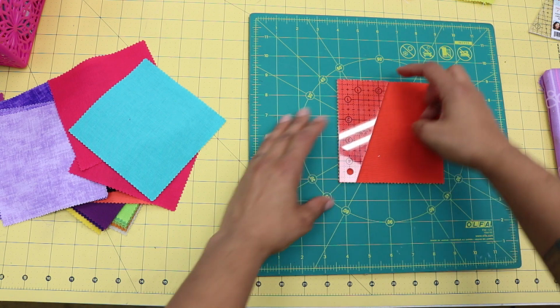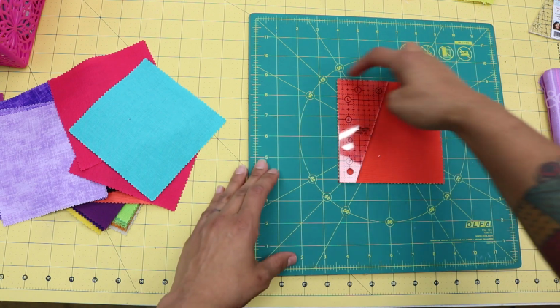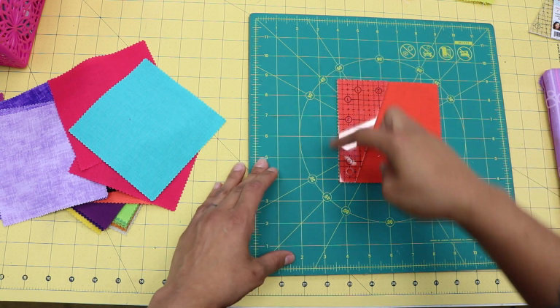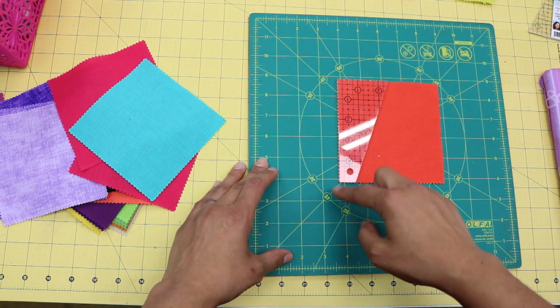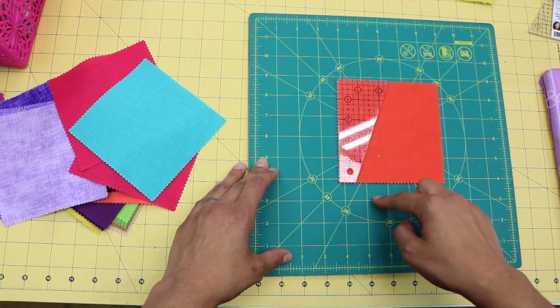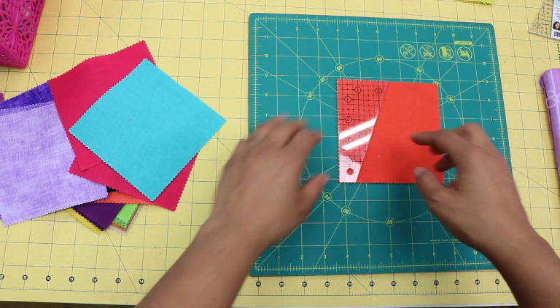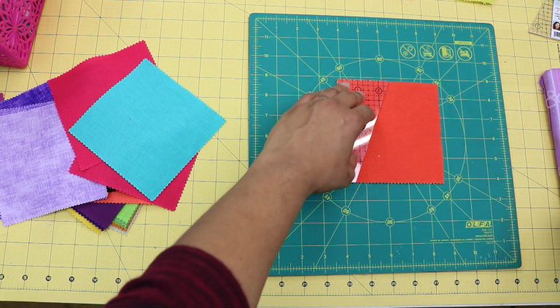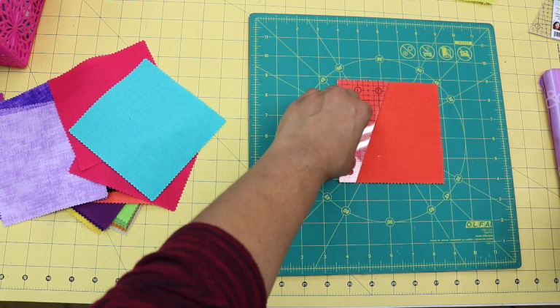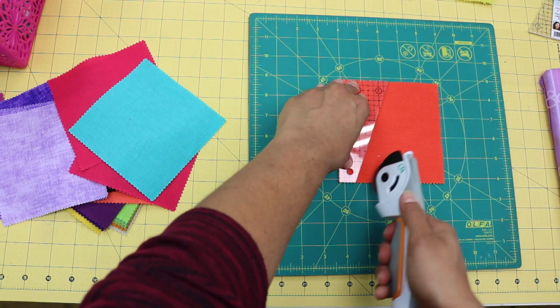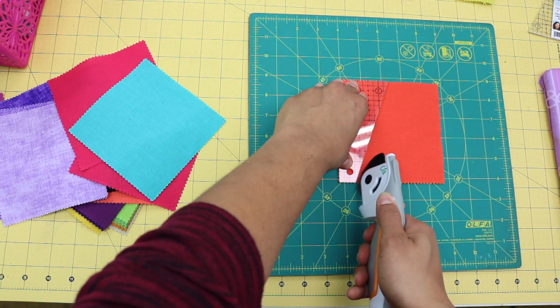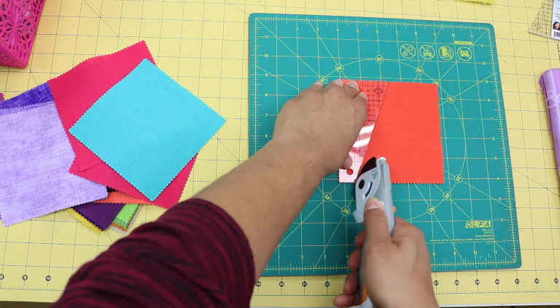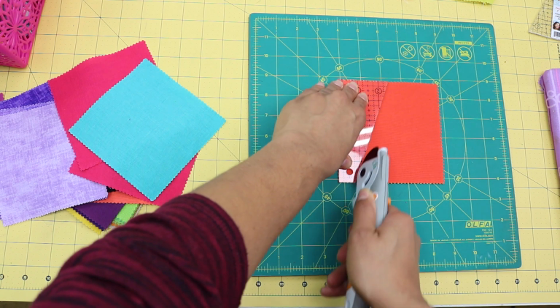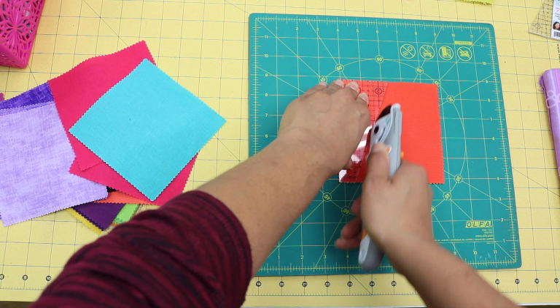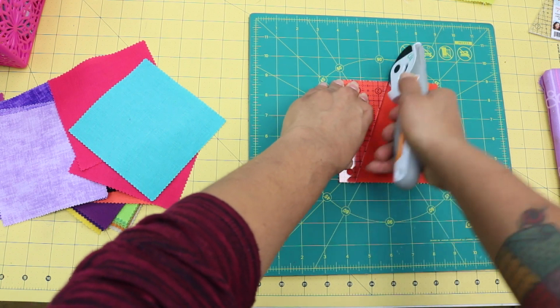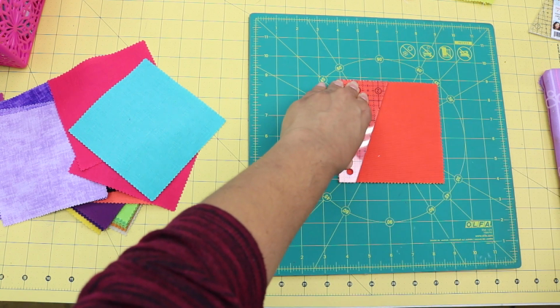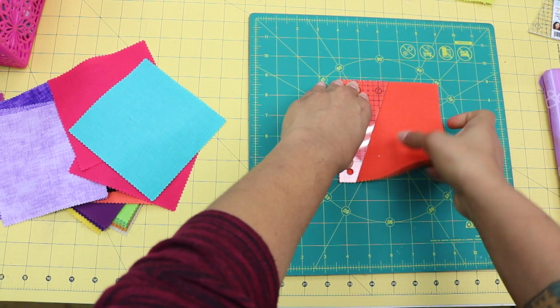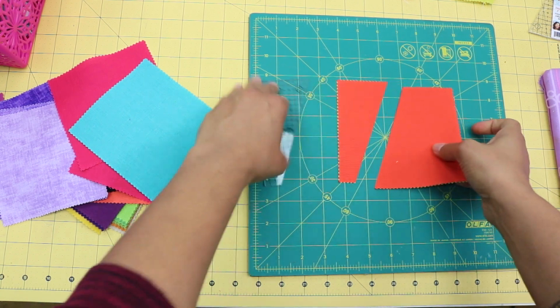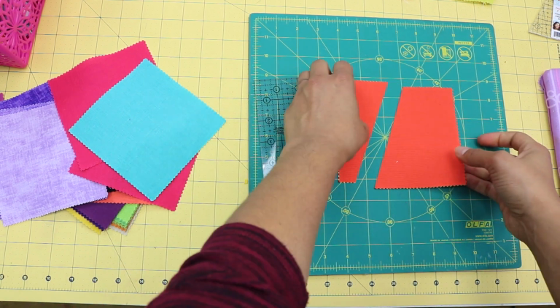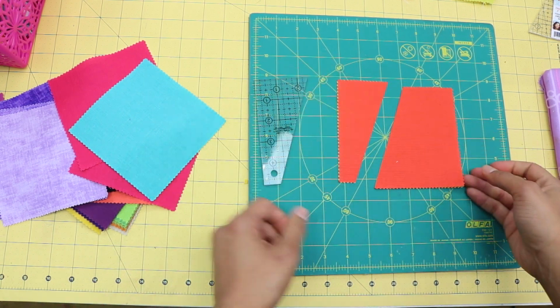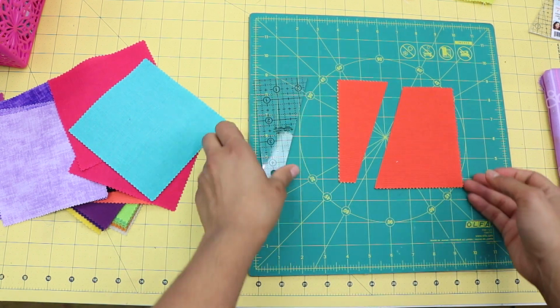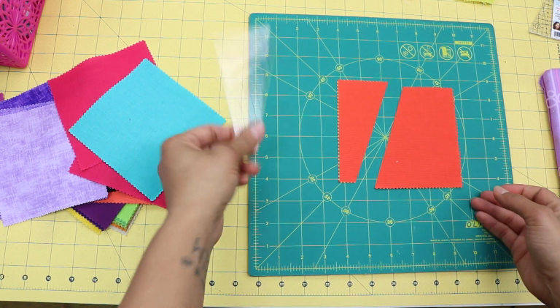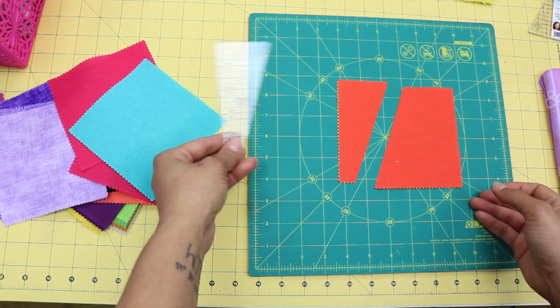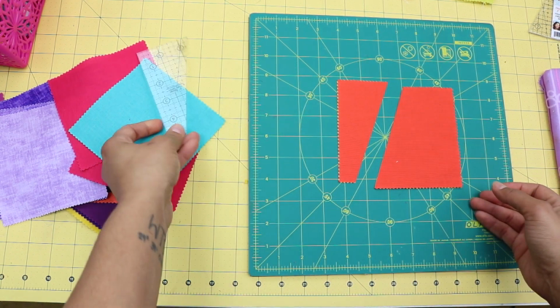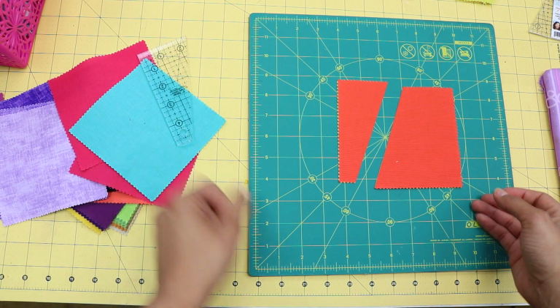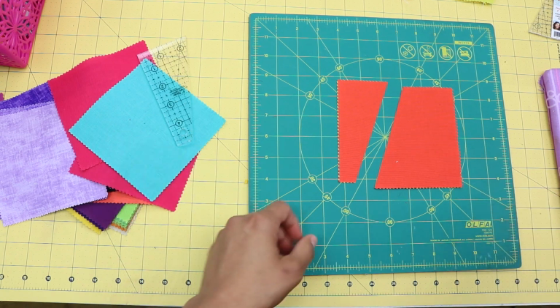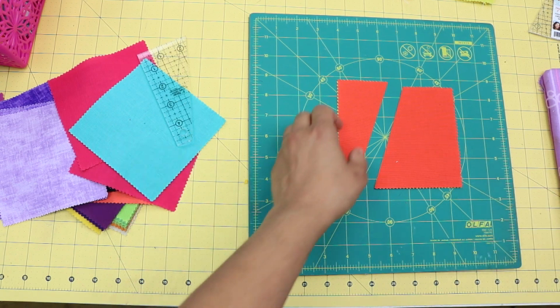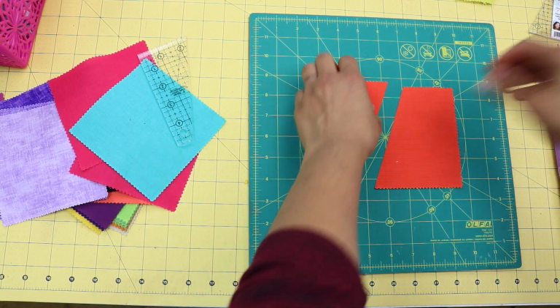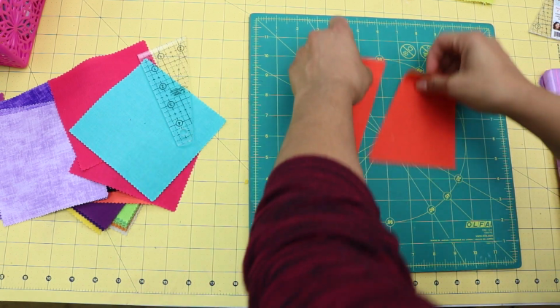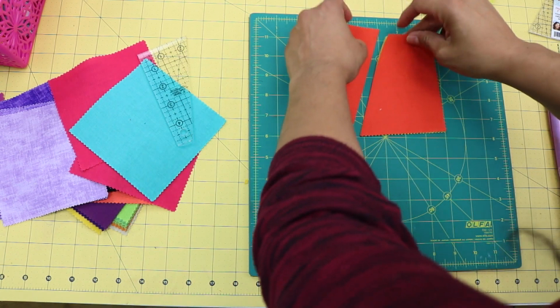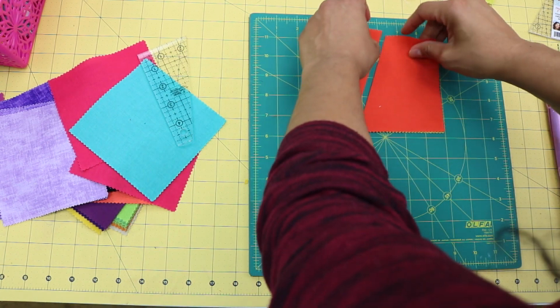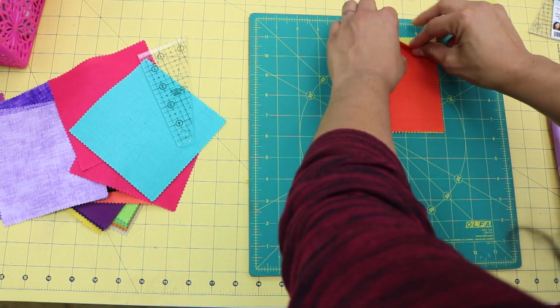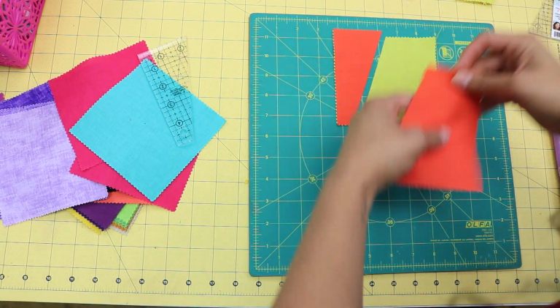You can see here, here, and down here it's all flush with my fabric. Then just take your rotary cutter and follow along the edge of the ruler. That's all you're going to do — you're only making one cut for this block.